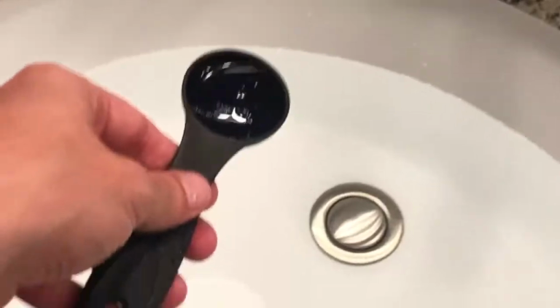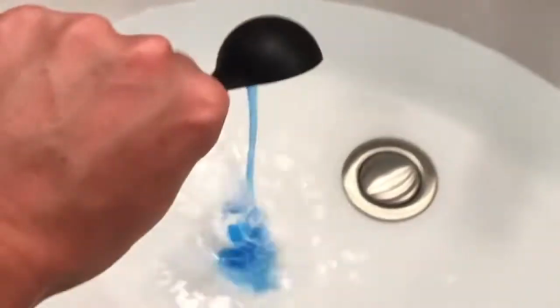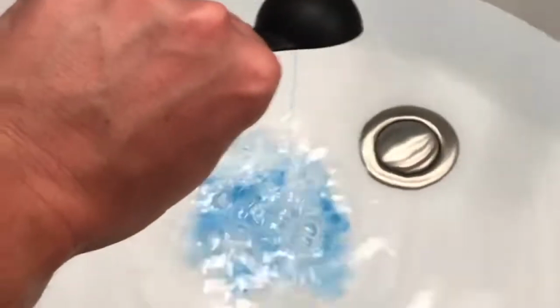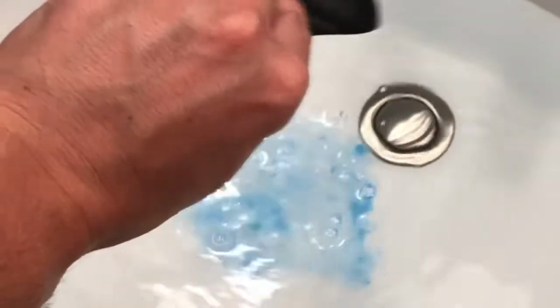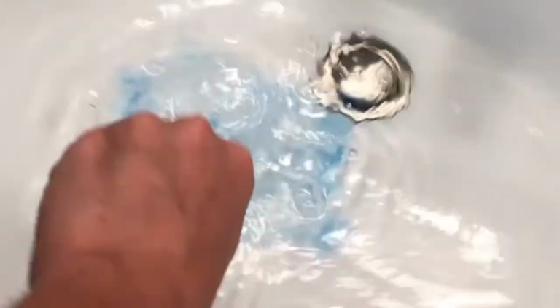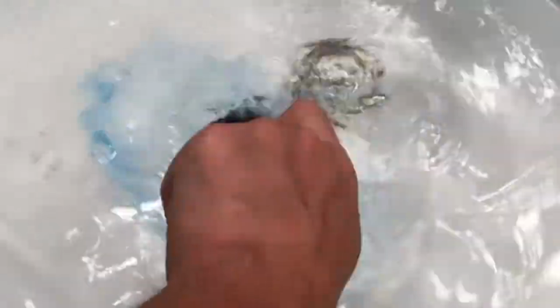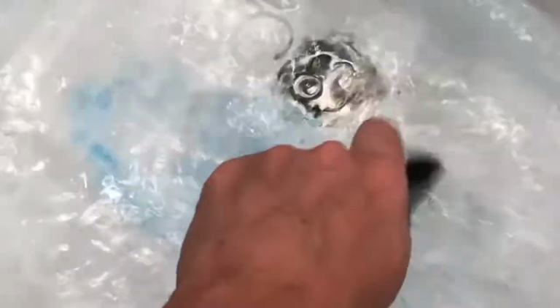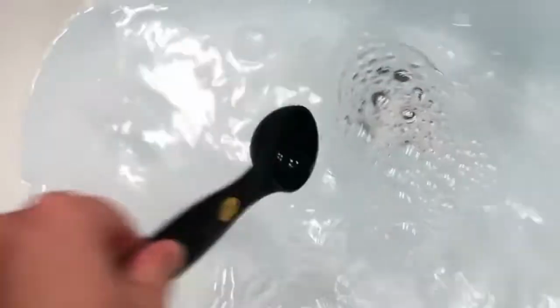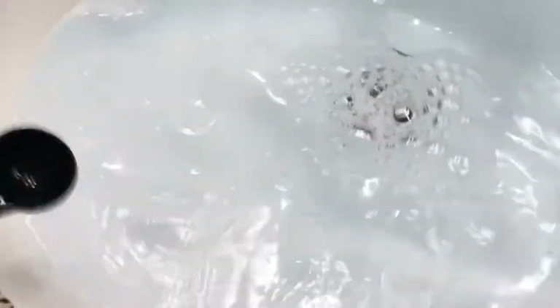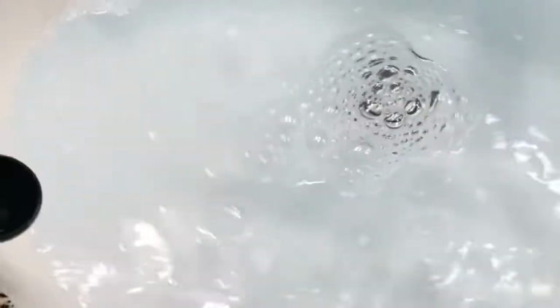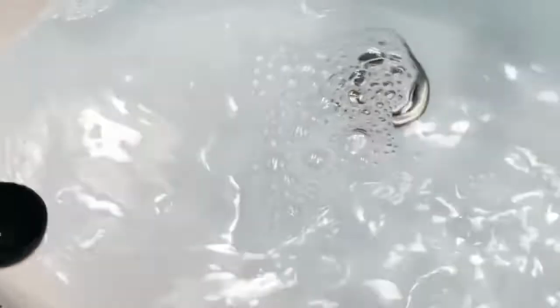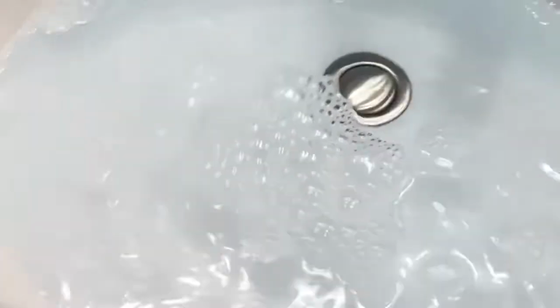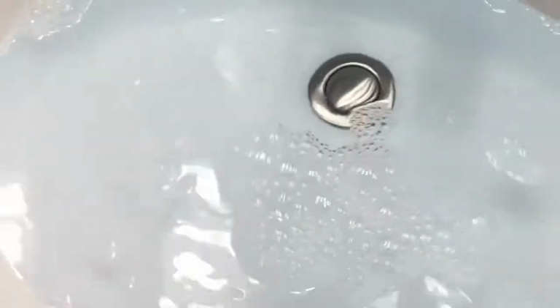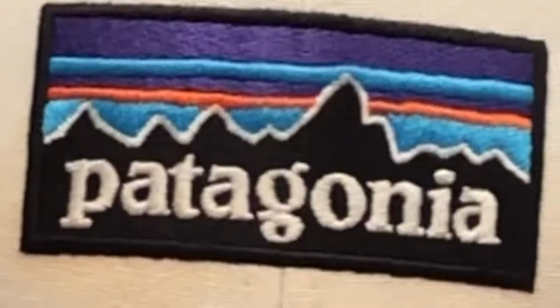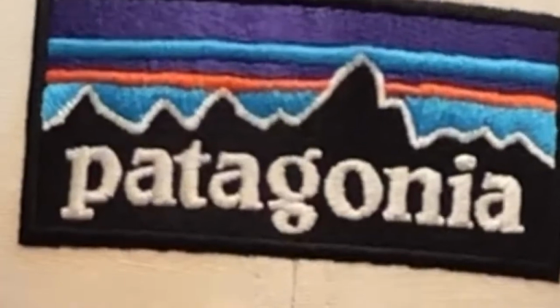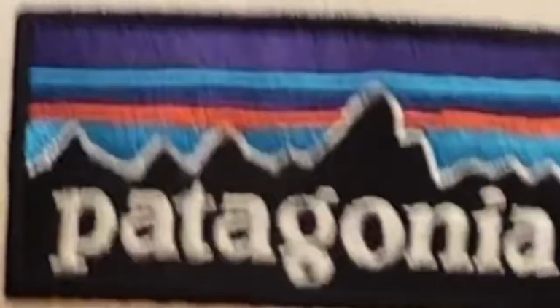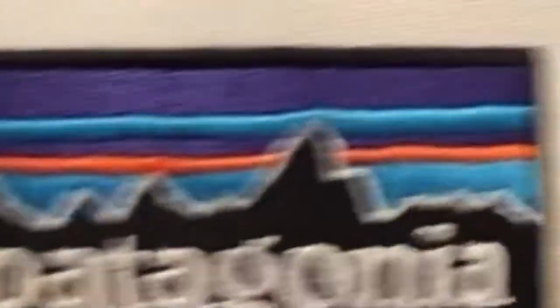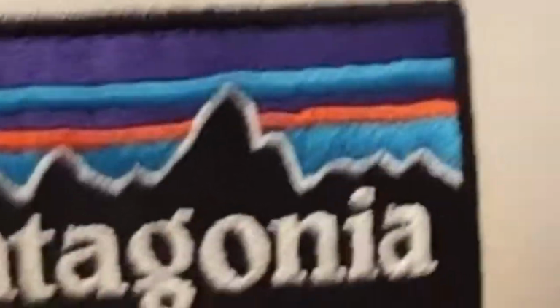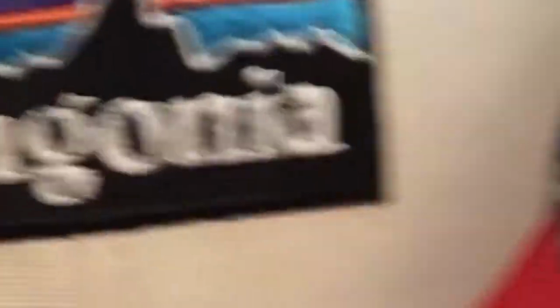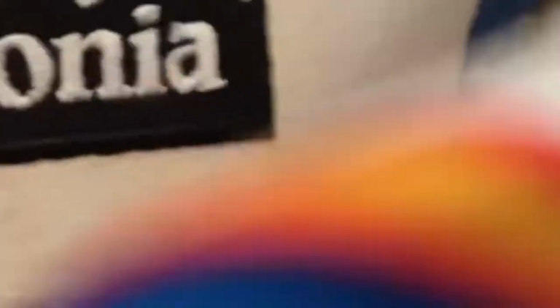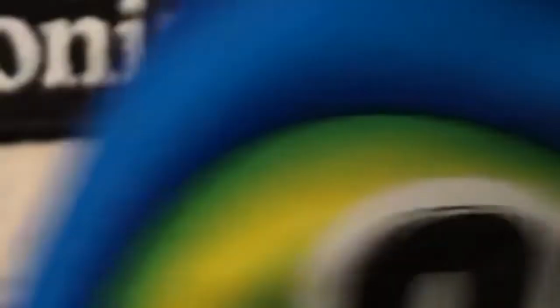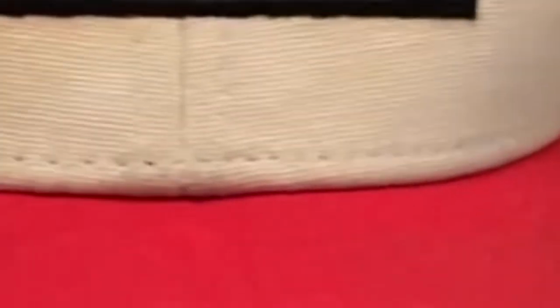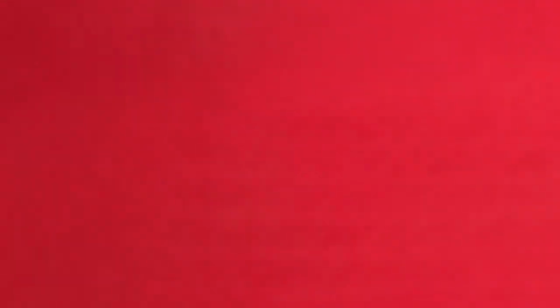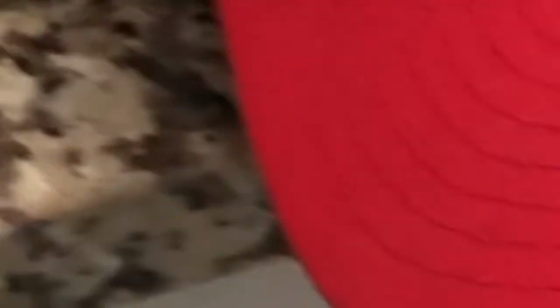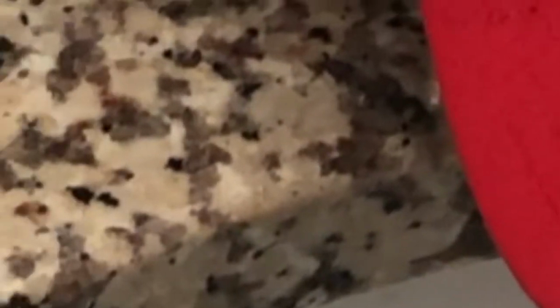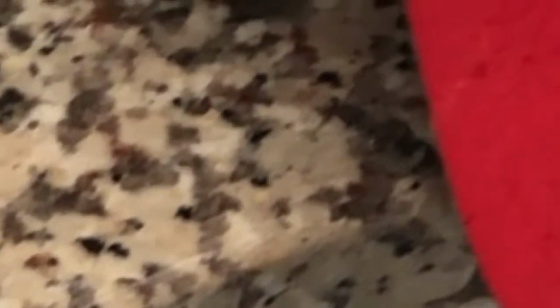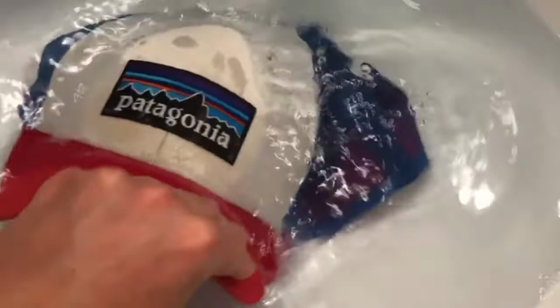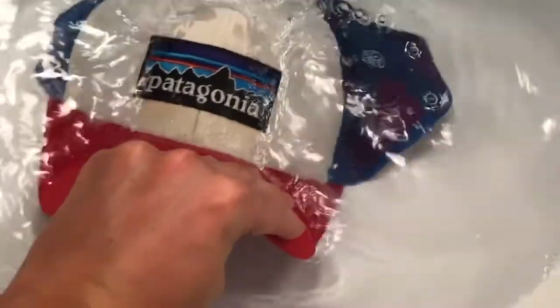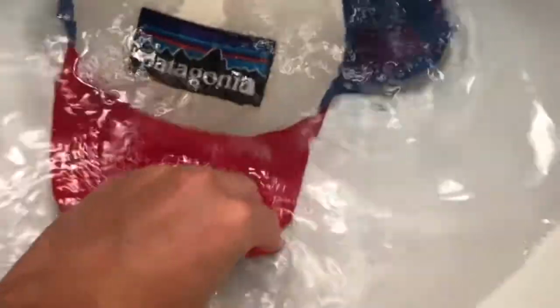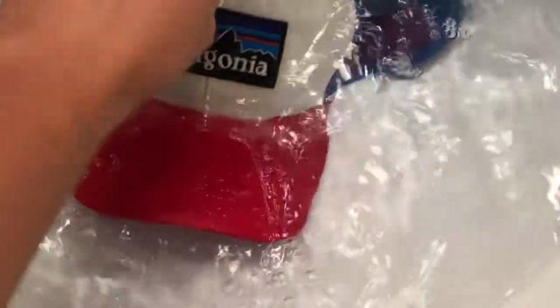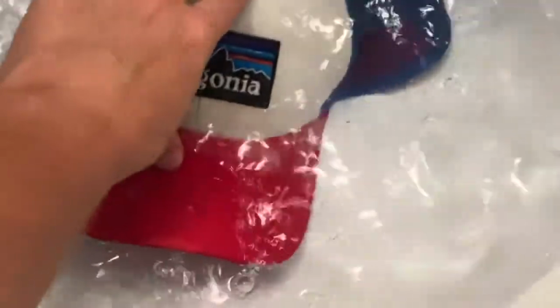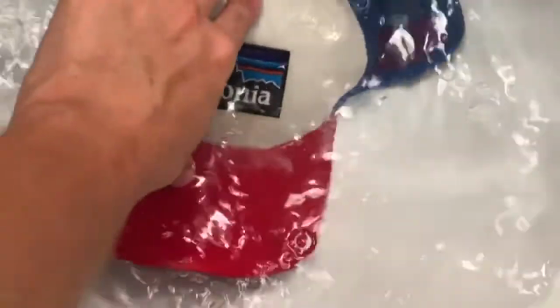This is a tablespoon of detergent, so we have detergent-y soapy water. Okay, and now we're gonna spot treat the hat. I'm using Shout again.